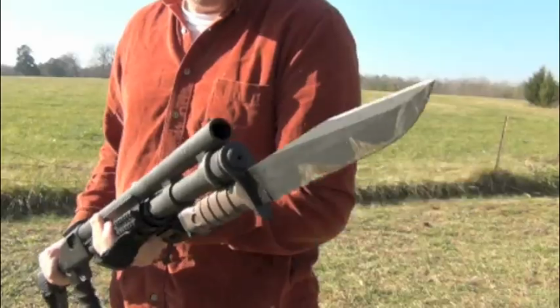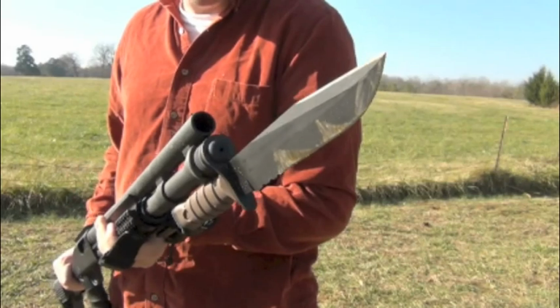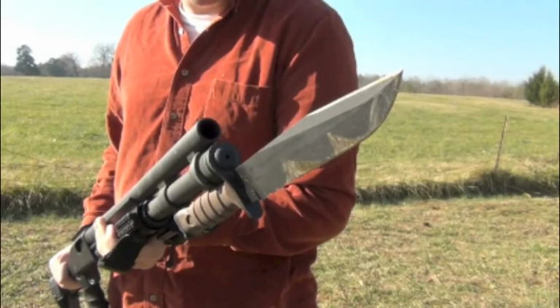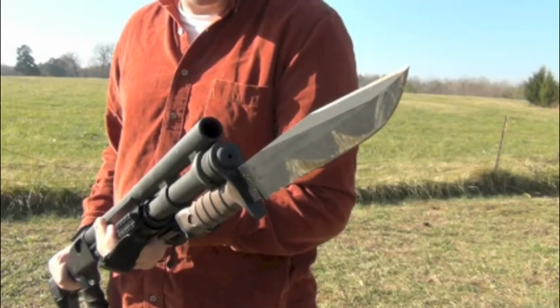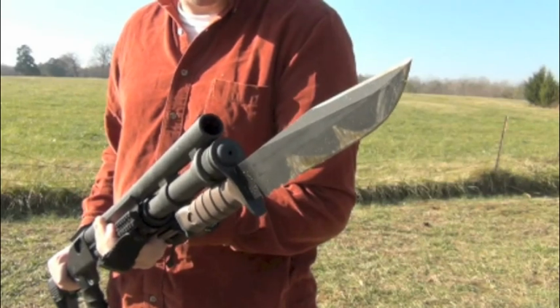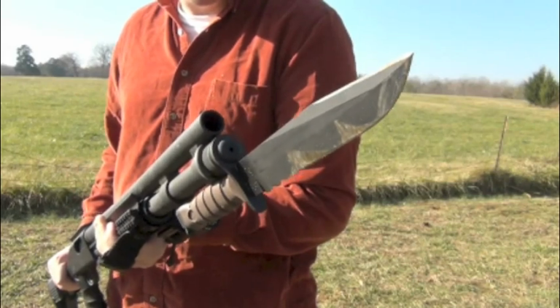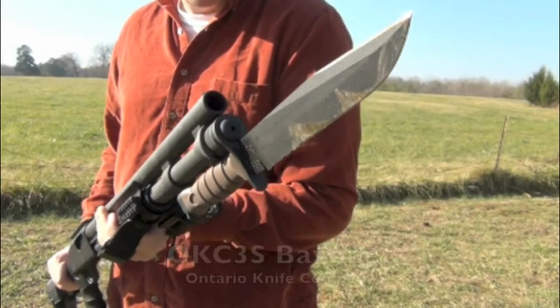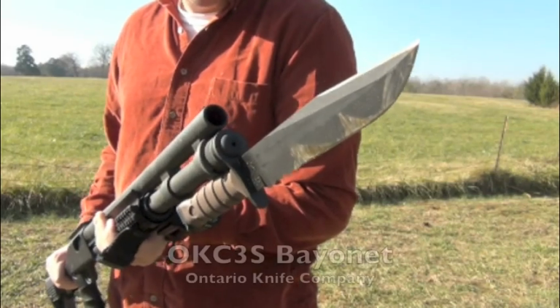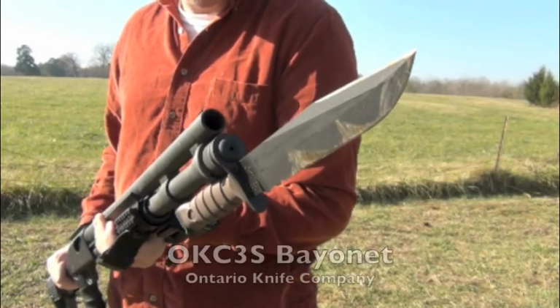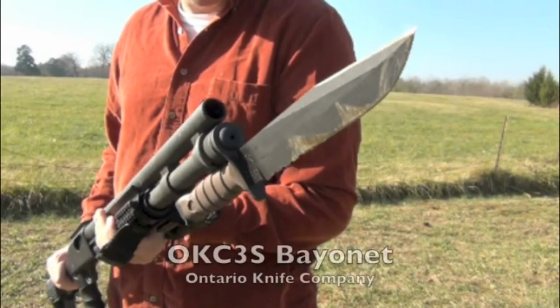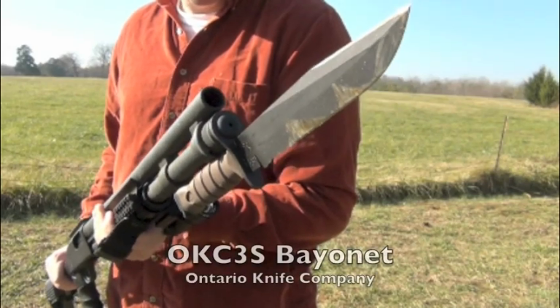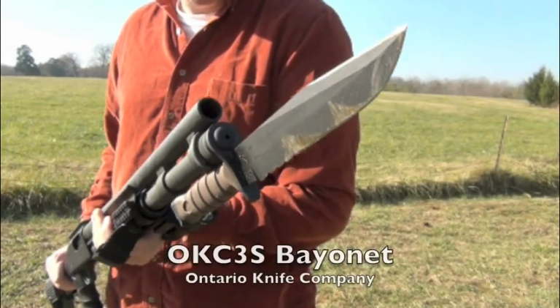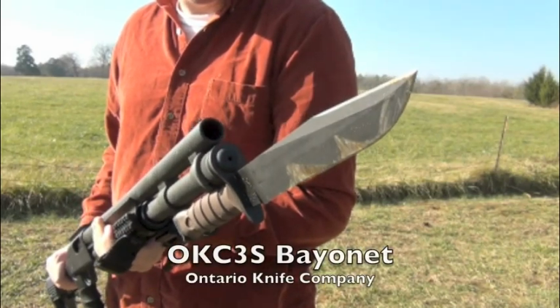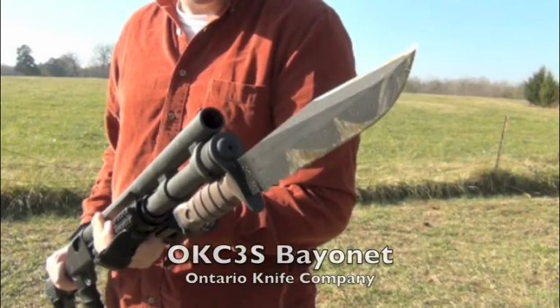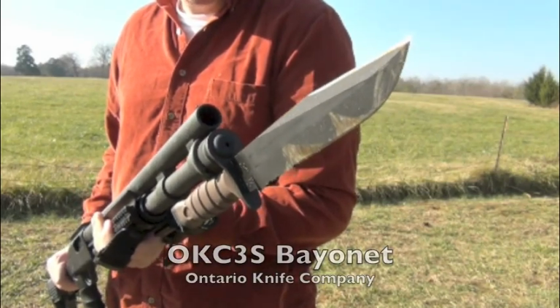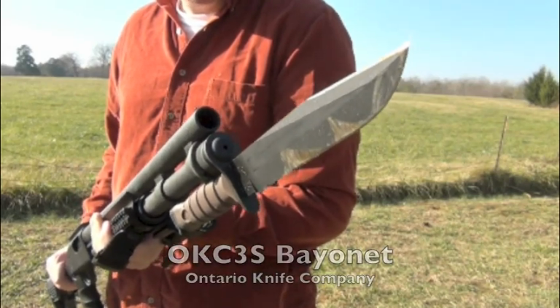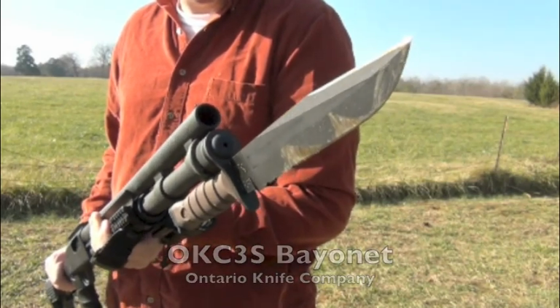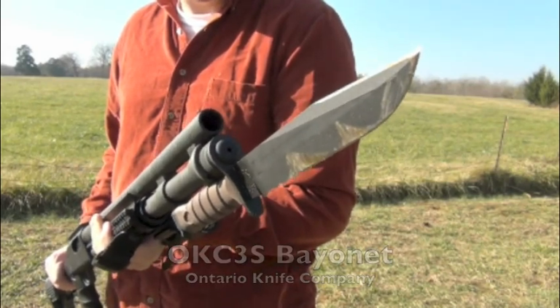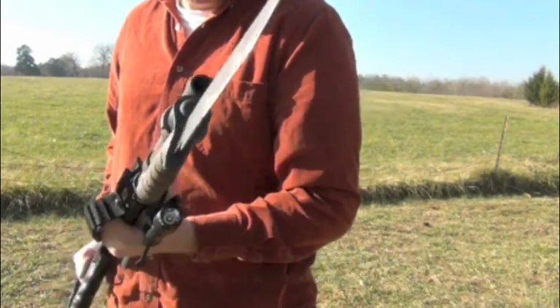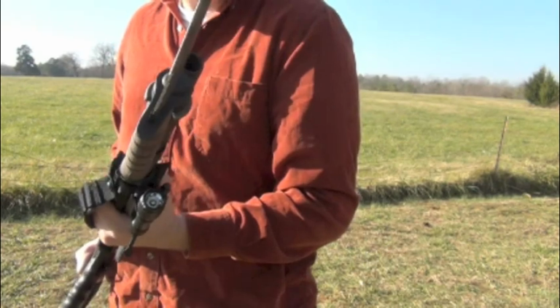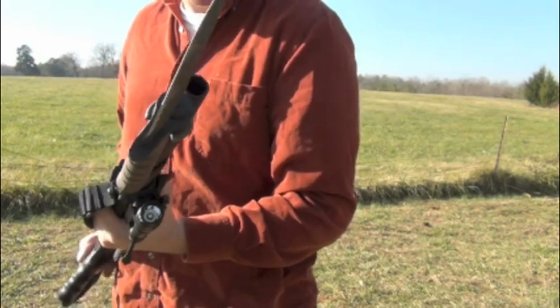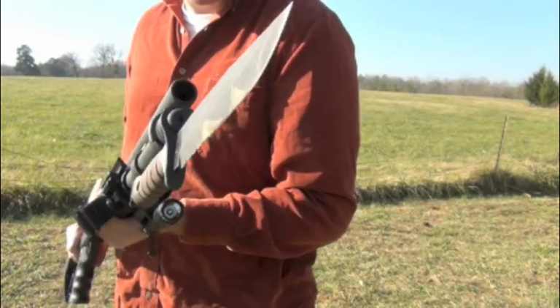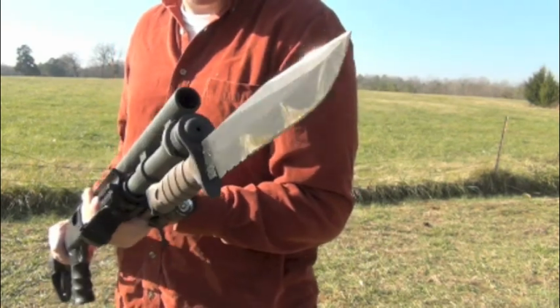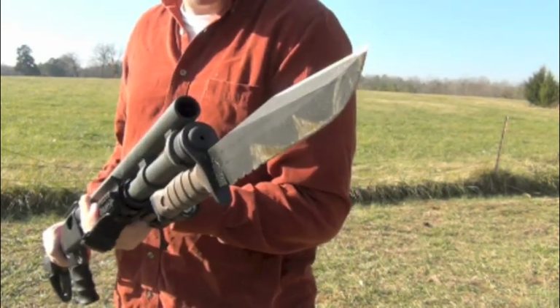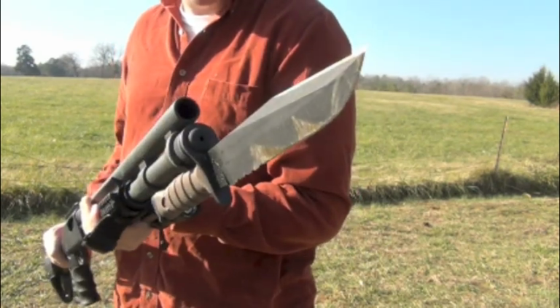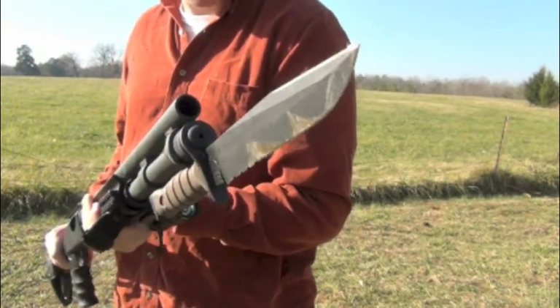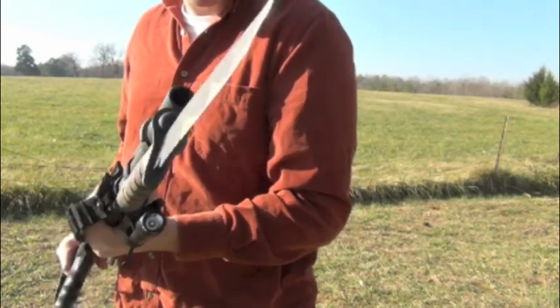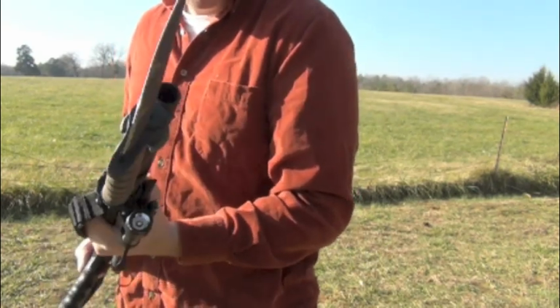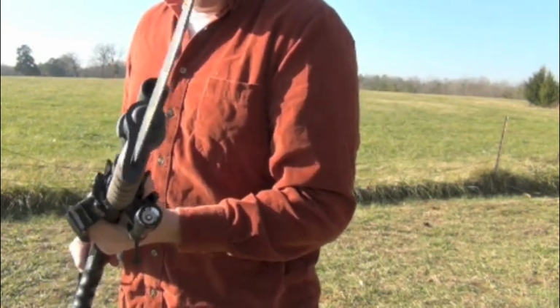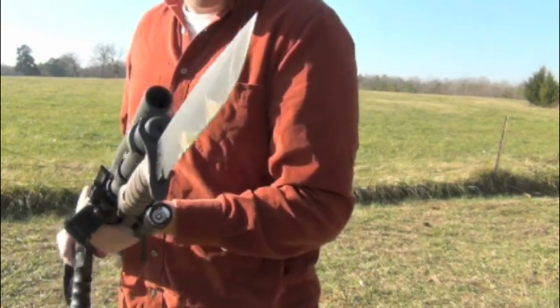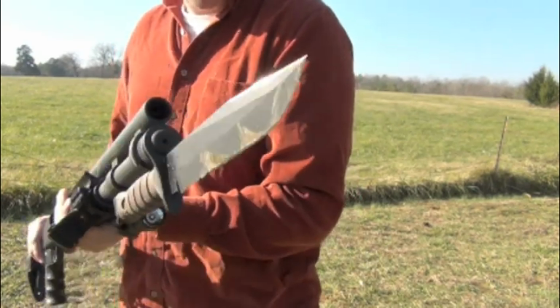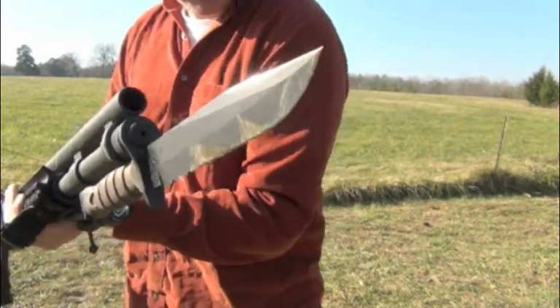This is the Ontario Knife Company OKC3S. It is the bayonet that the Marines are using right now on their ARs.